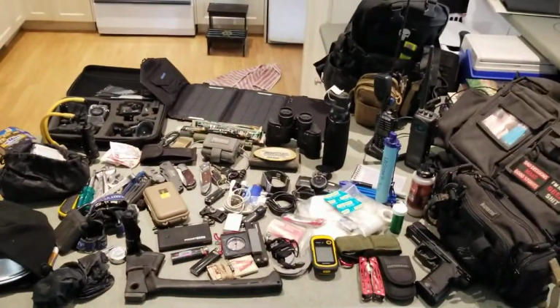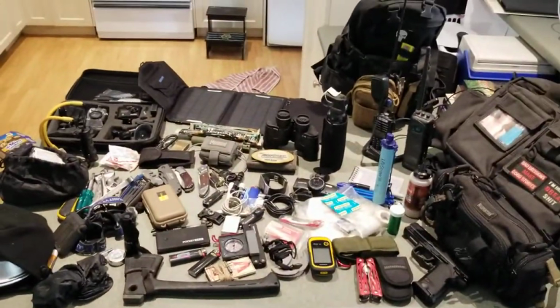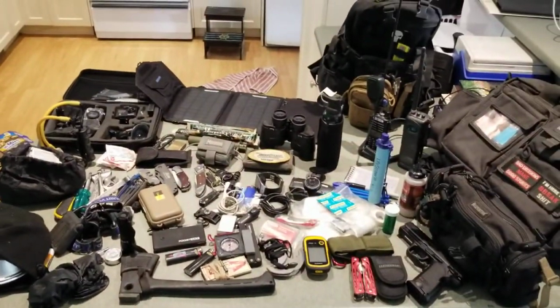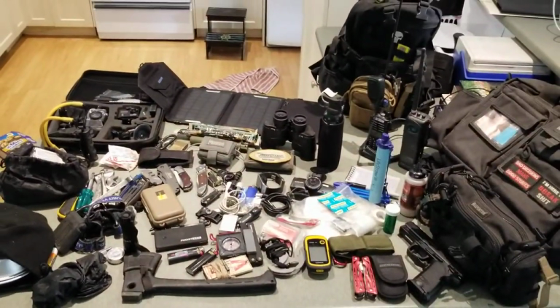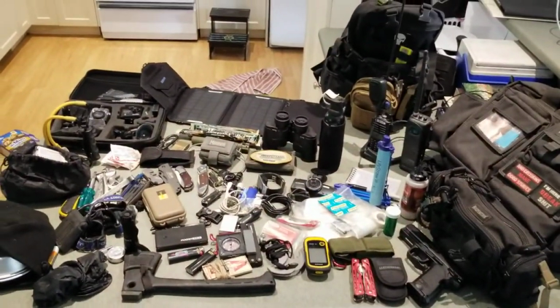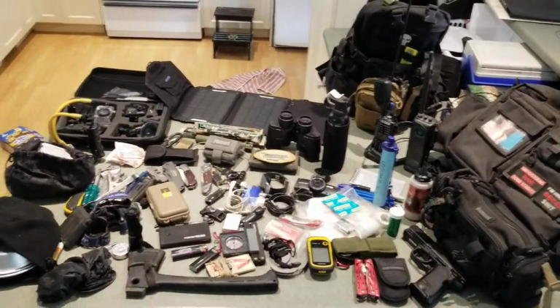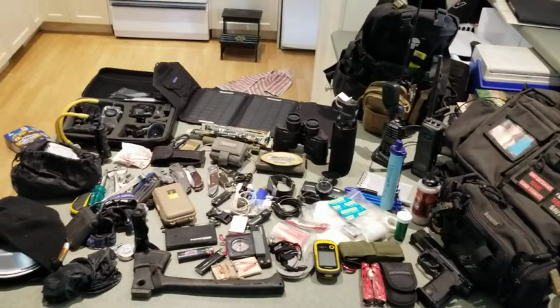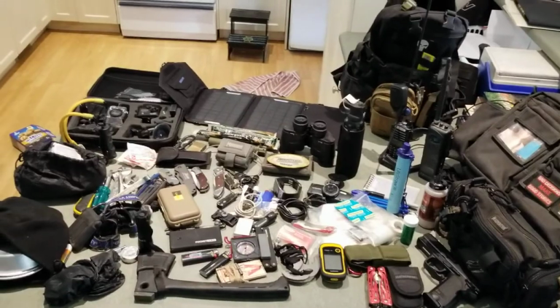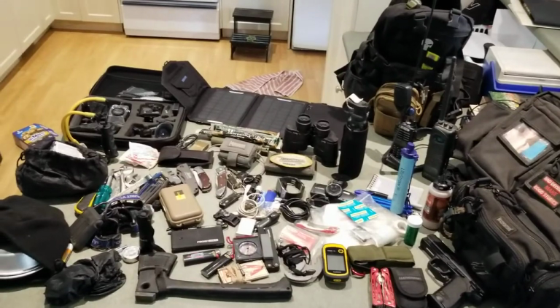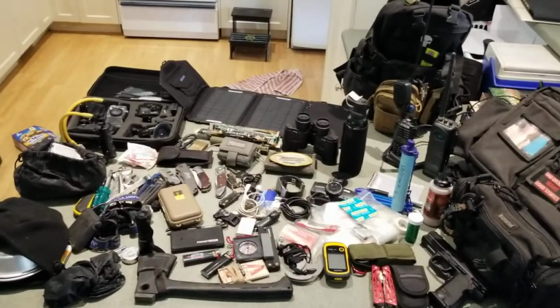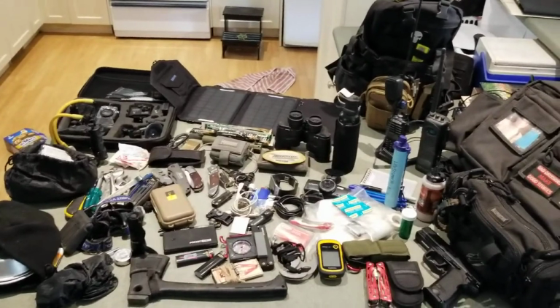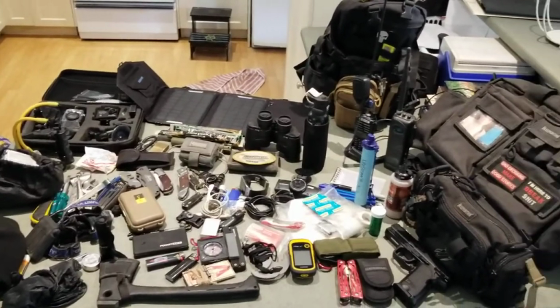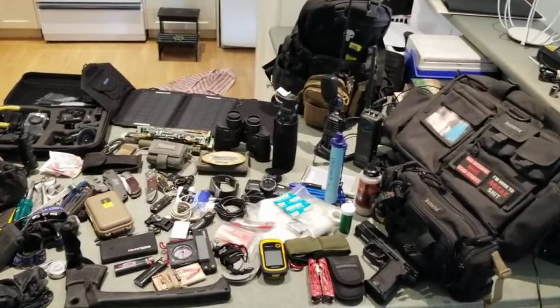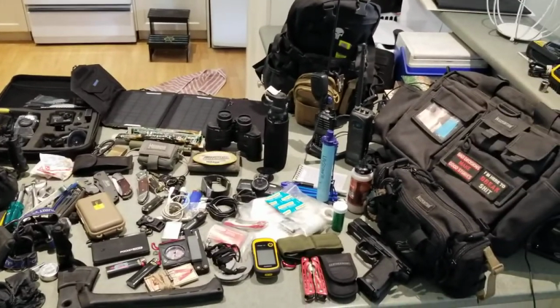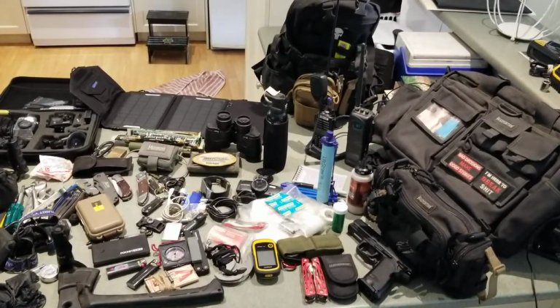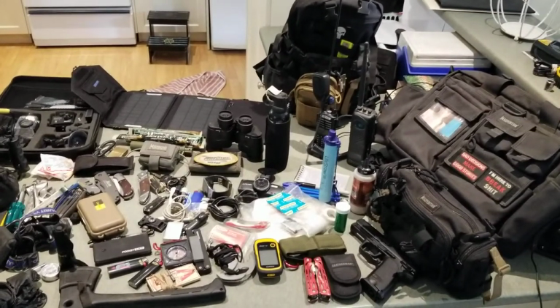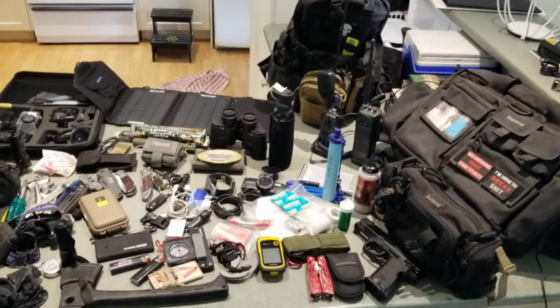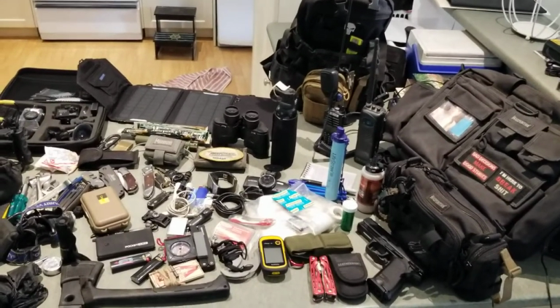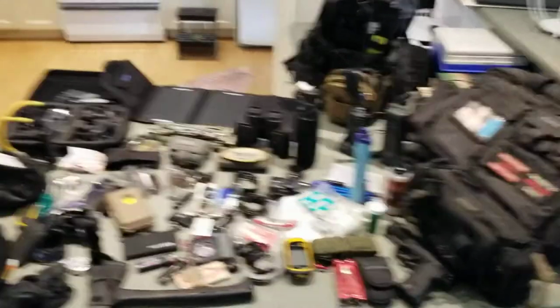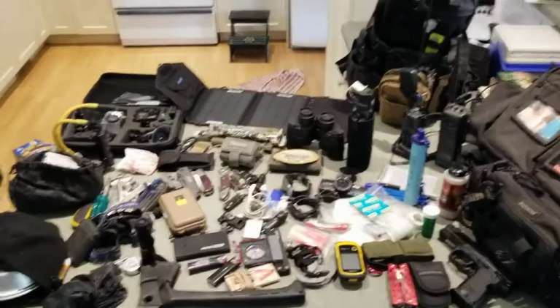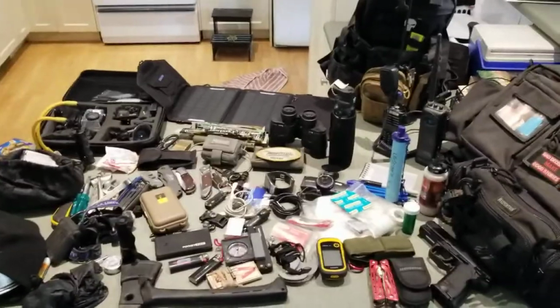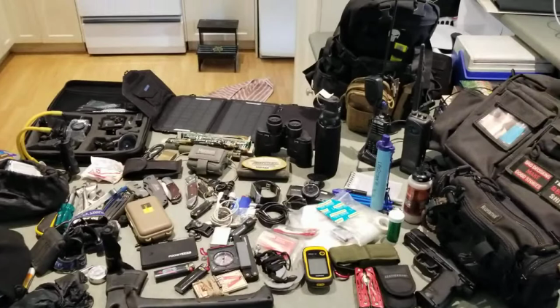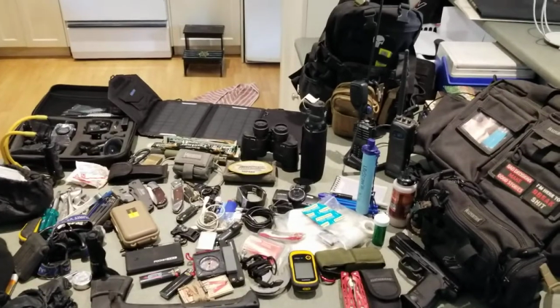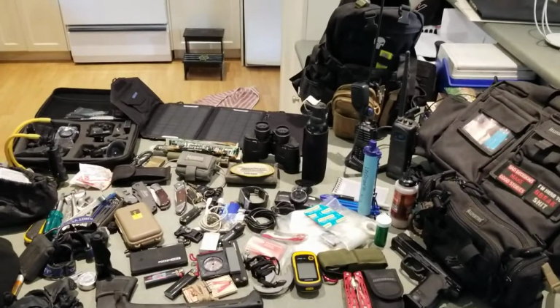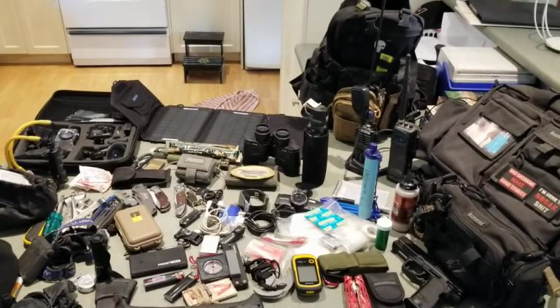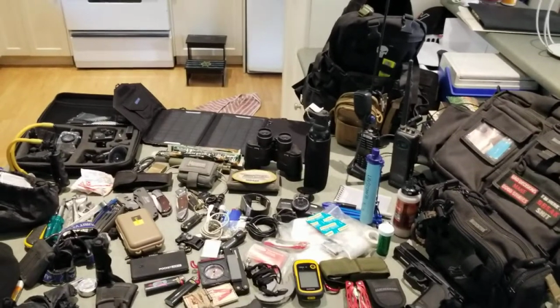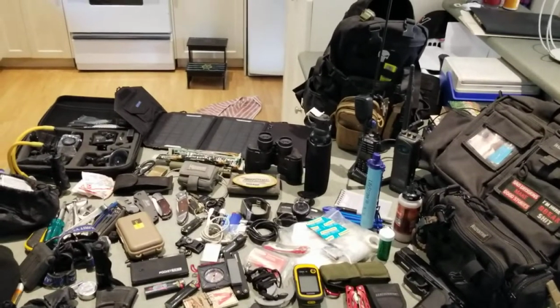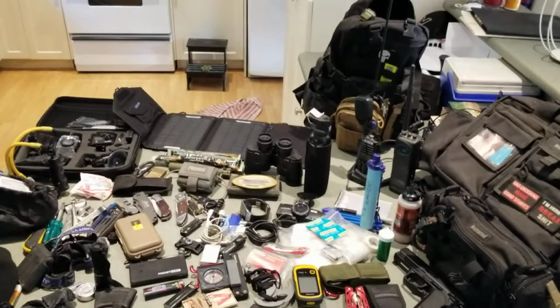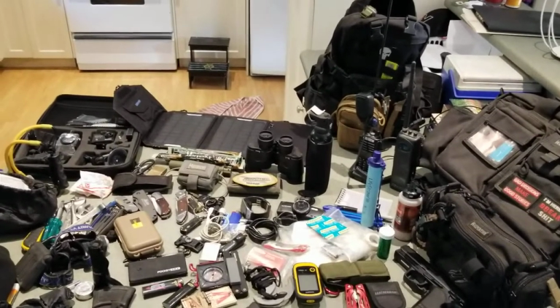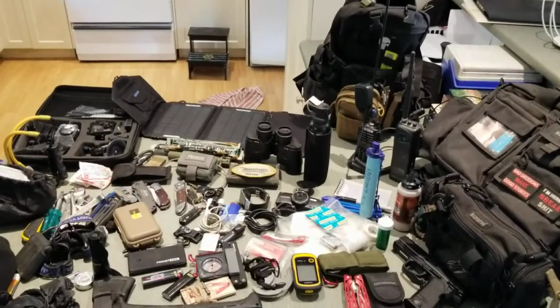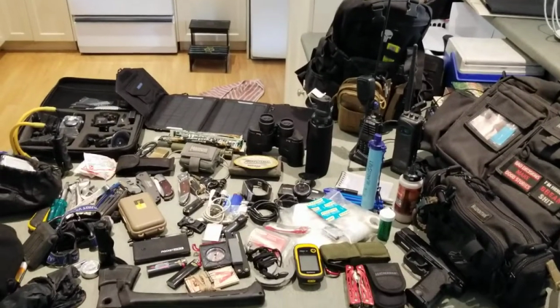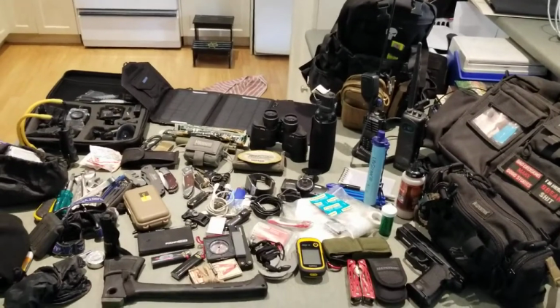Of course it's way too much to pack everywhere every day, but that's what I pack with me. I'll stop this video, put it all together, and then show you what it looks like in the bags.